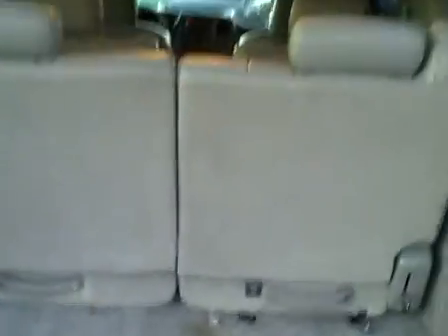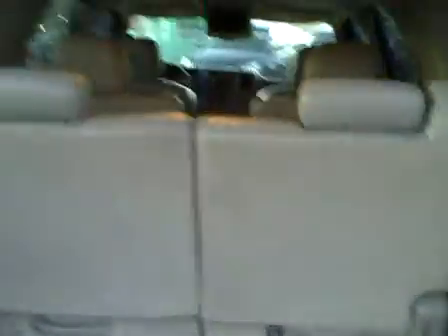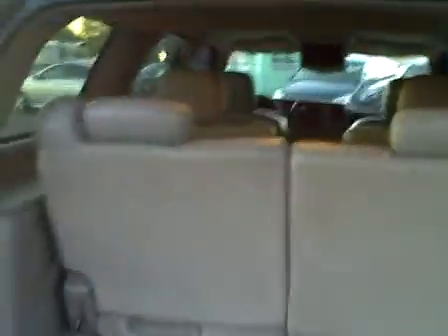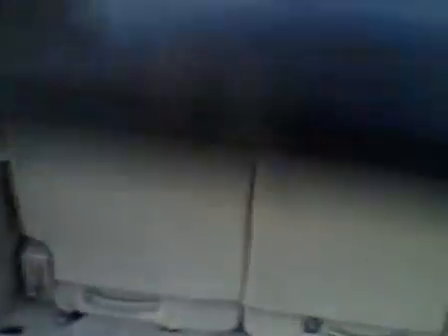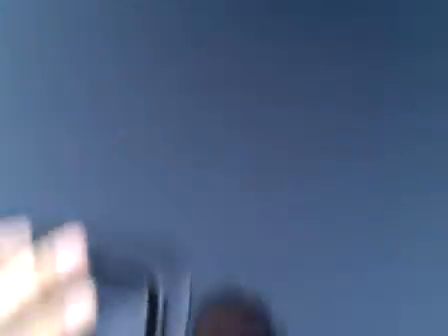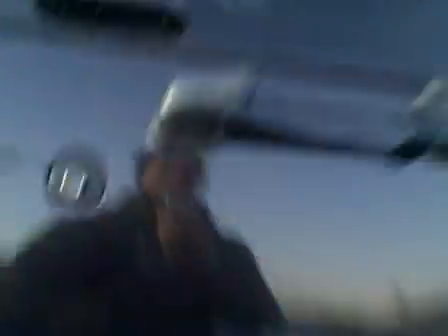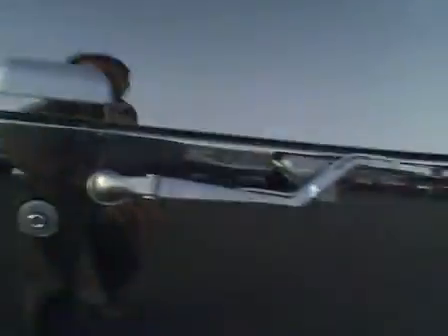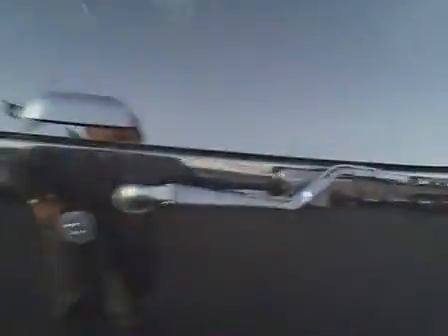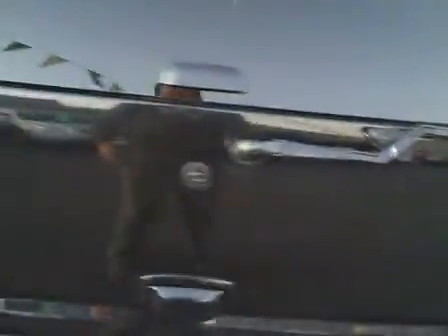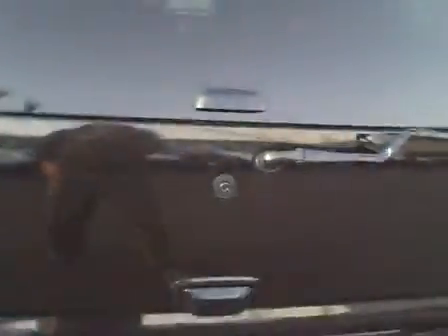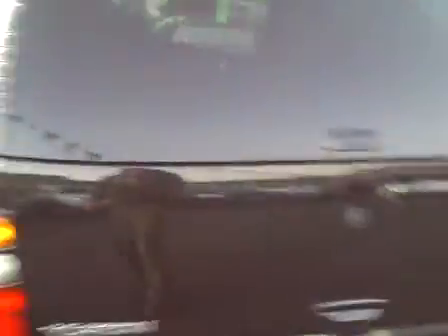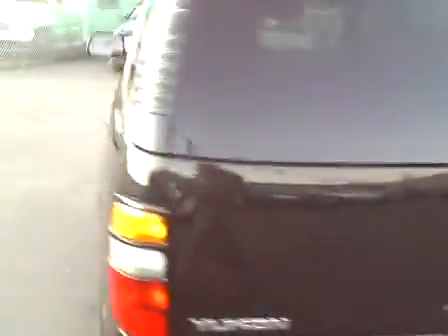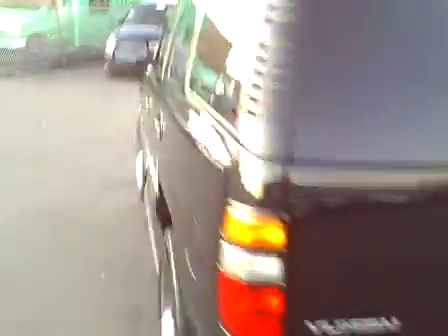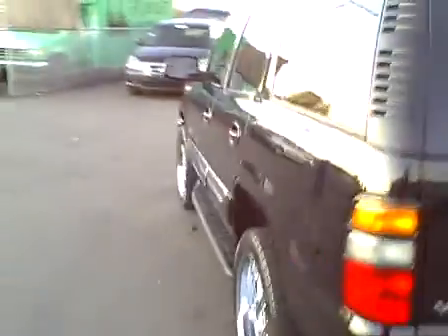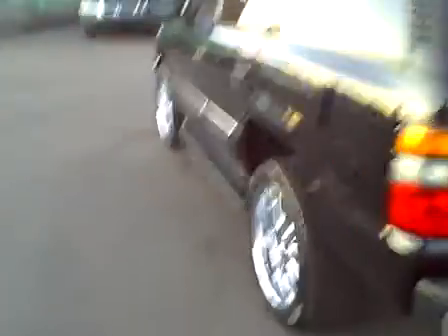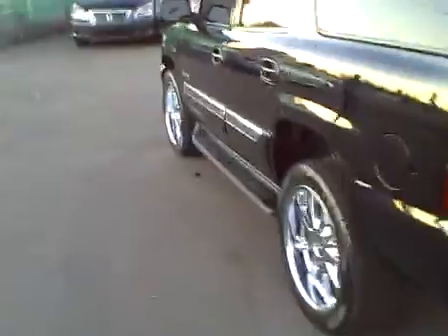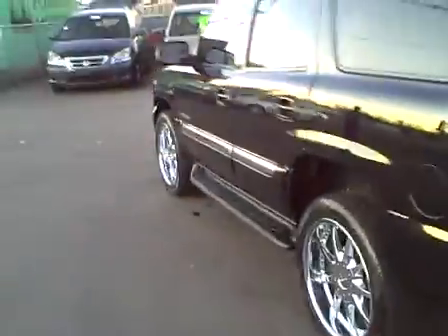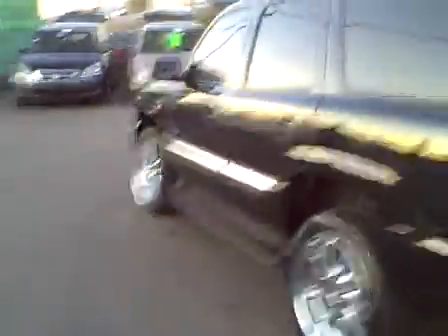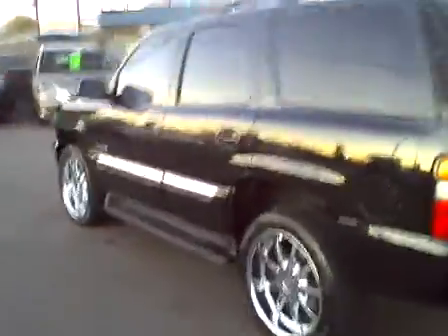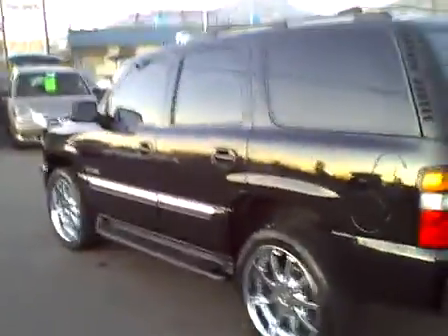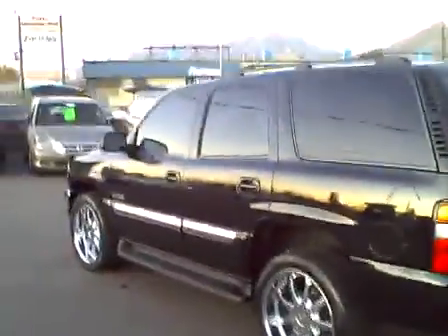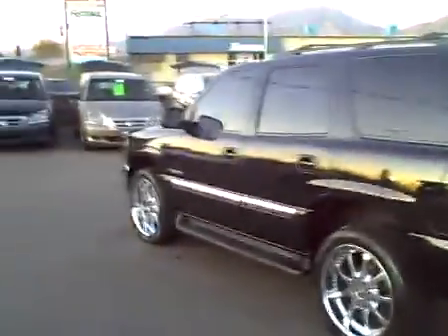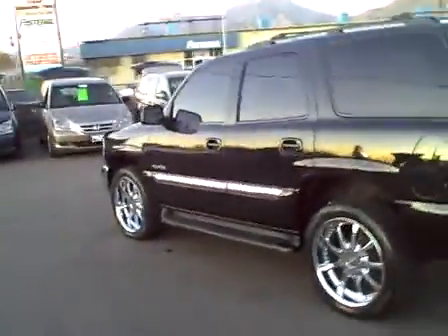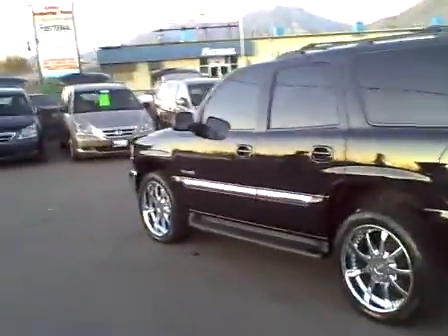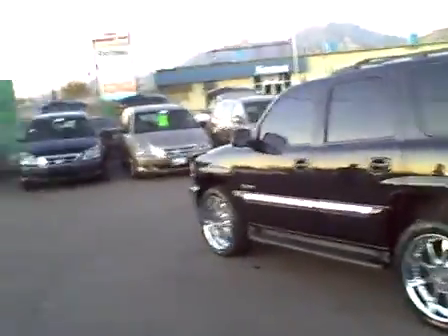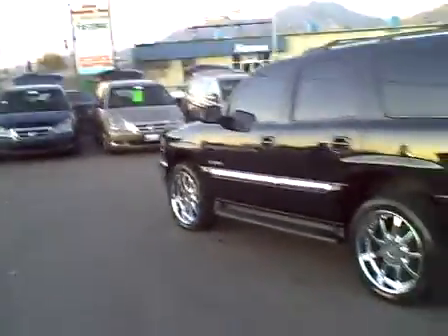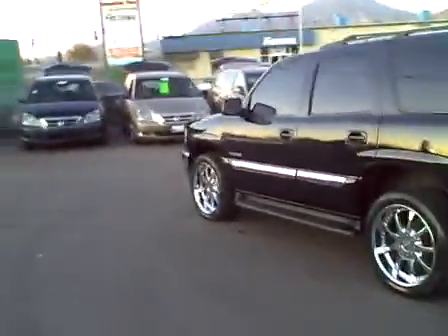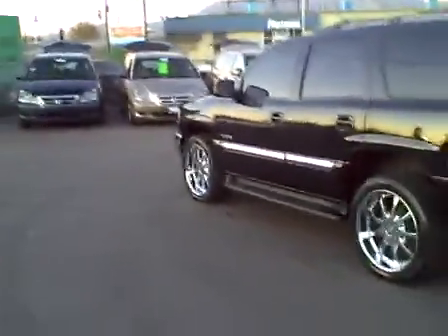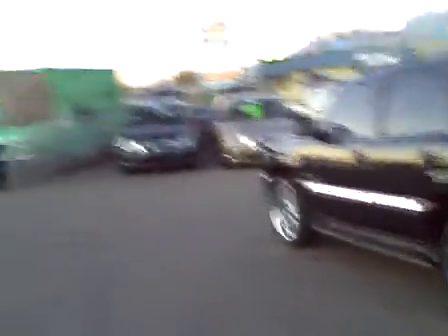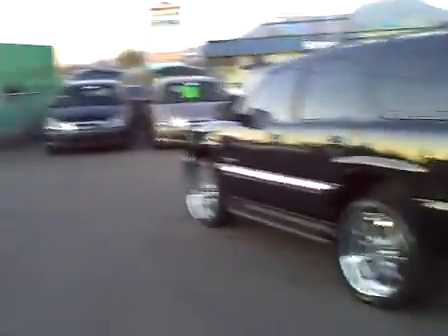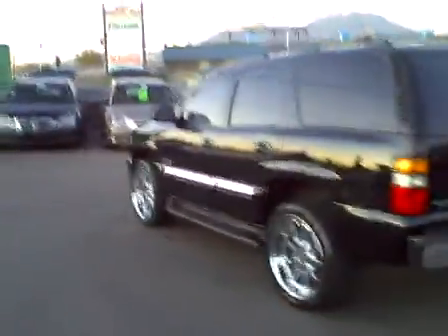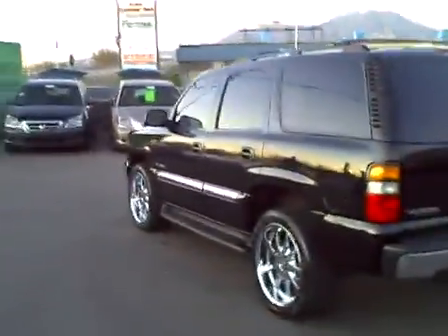Low miles, super clean exterior, great looking wheels, impeccable condition, great options.